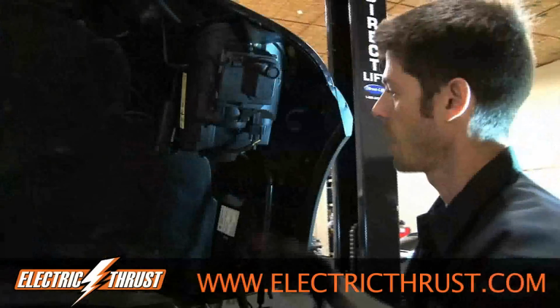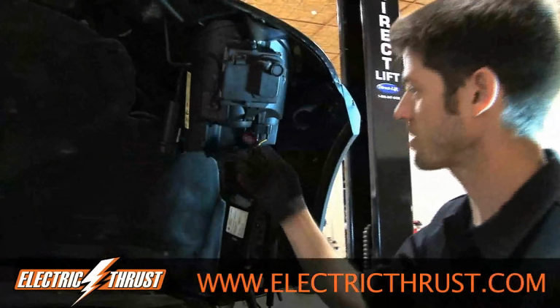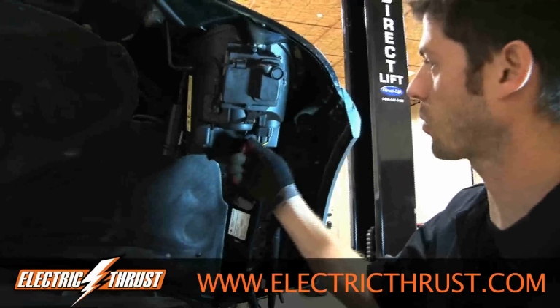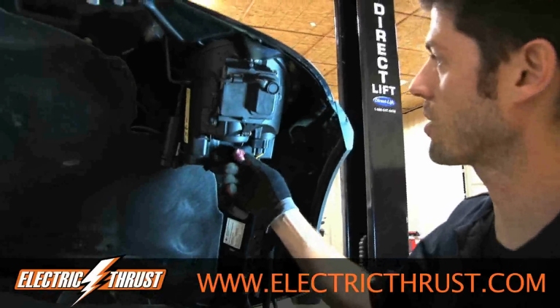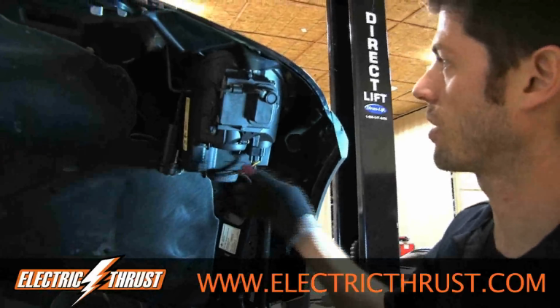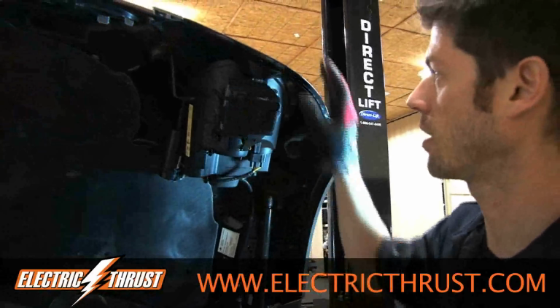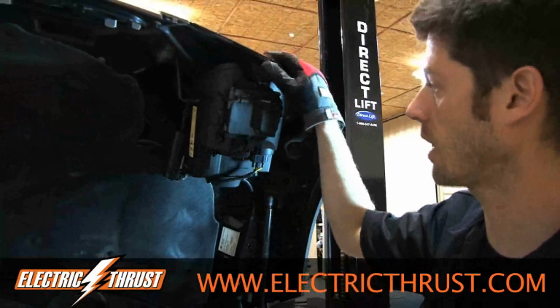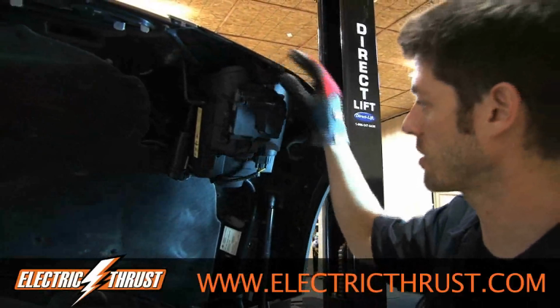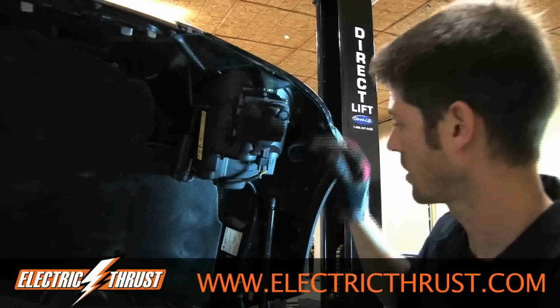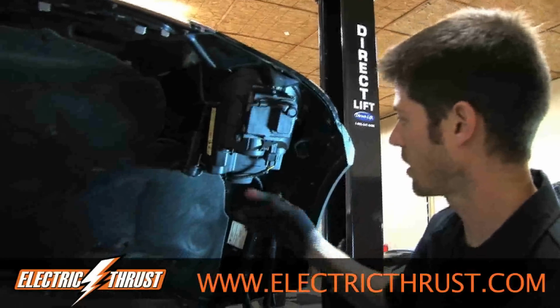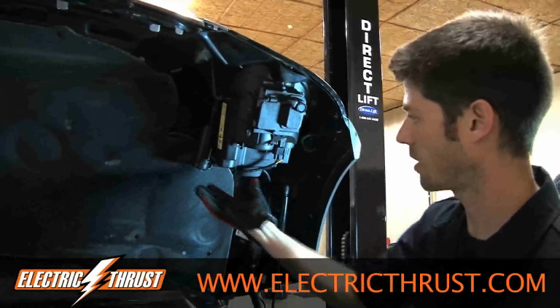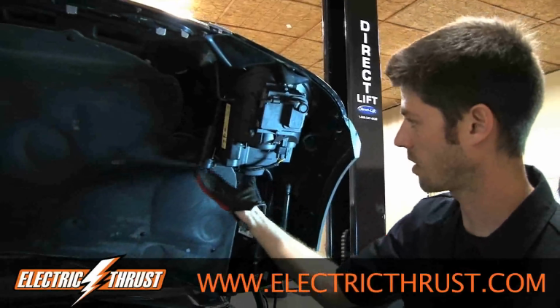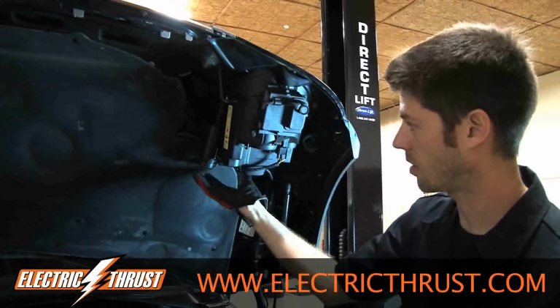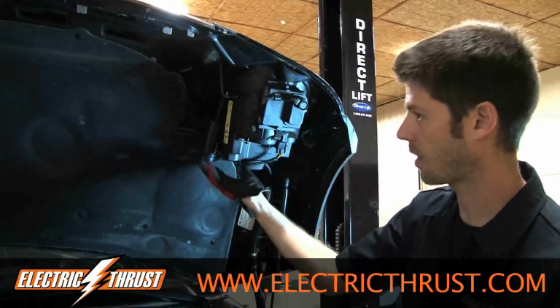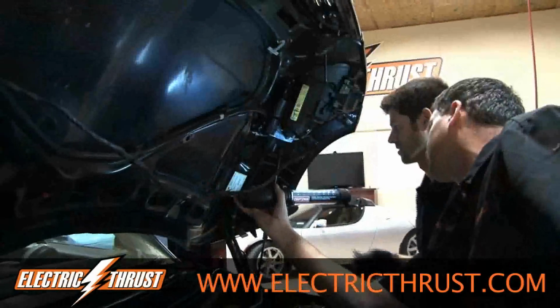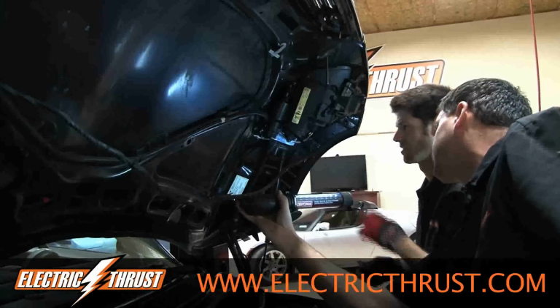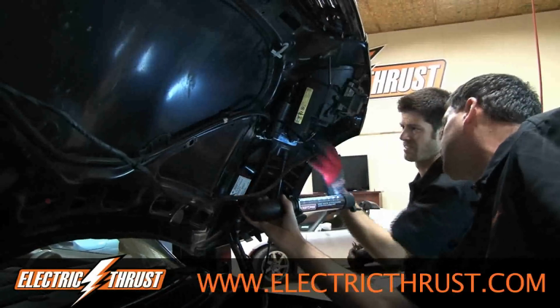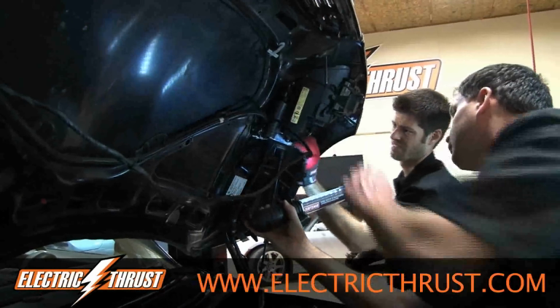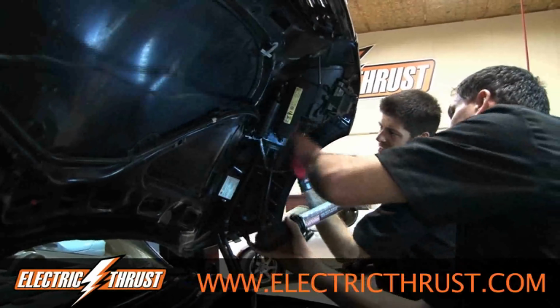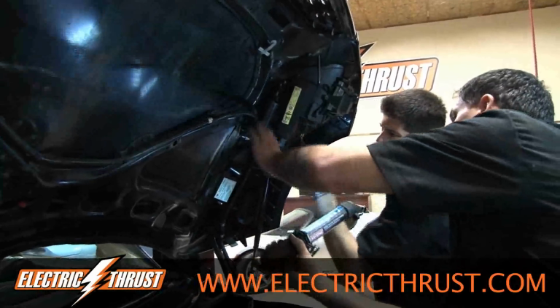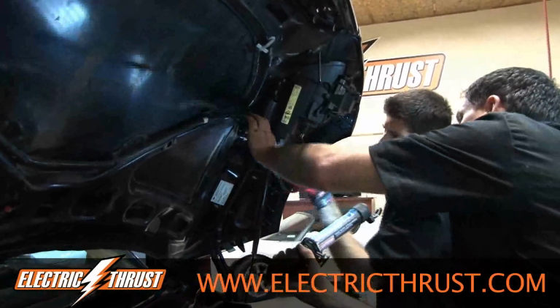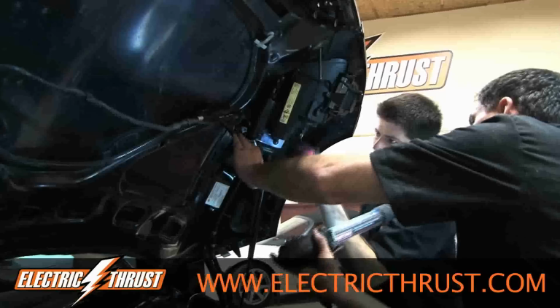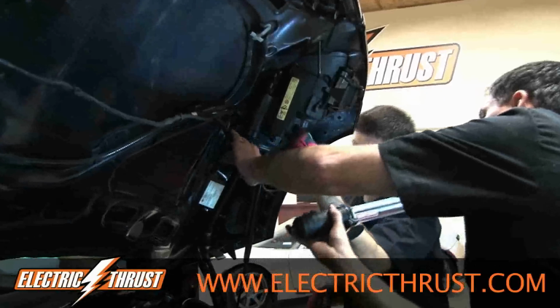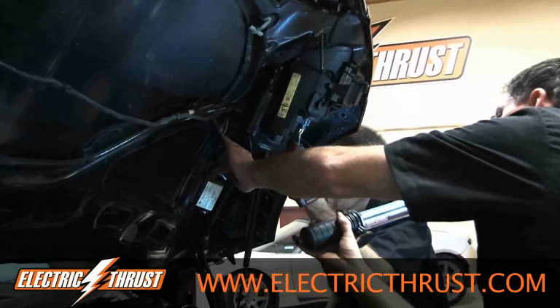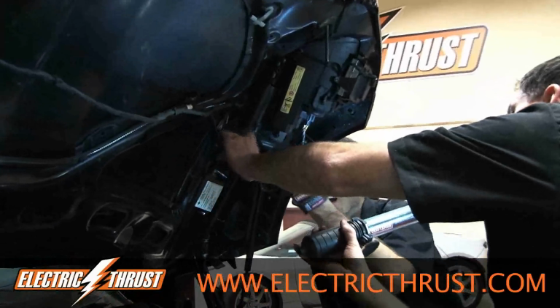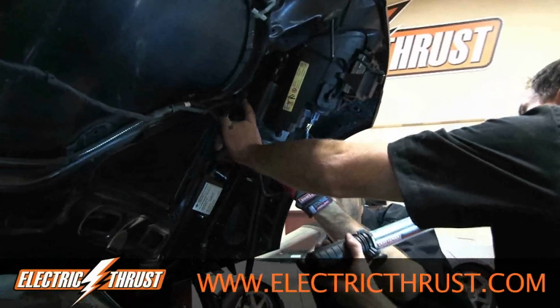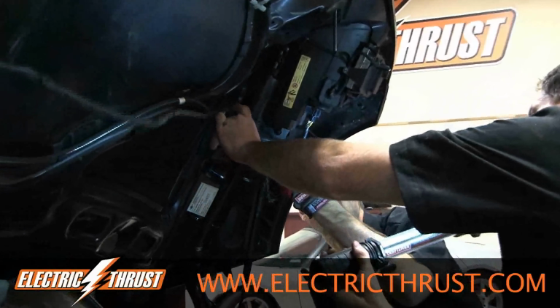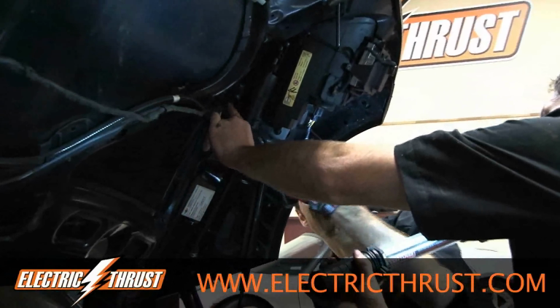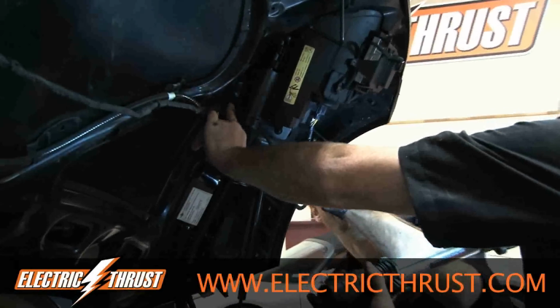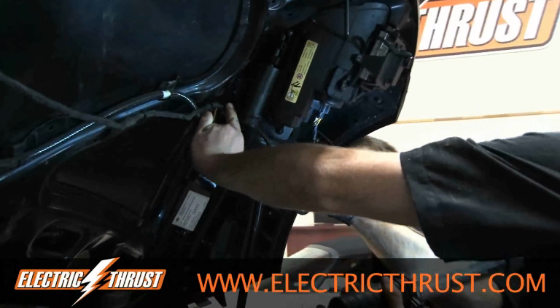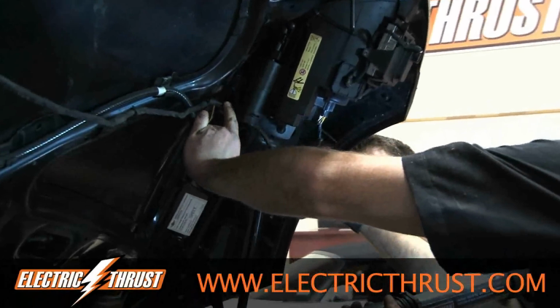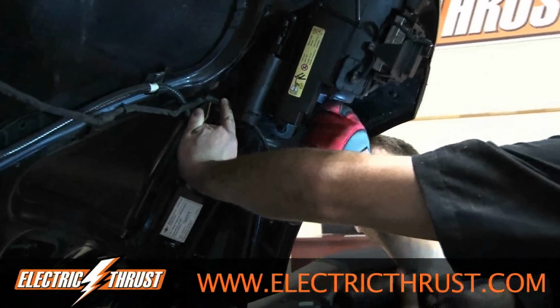I'm going to disconnect the wires on the headlights and the headlight washer. It's got a little servo up here, so we need to disconnect all that and the hoses.